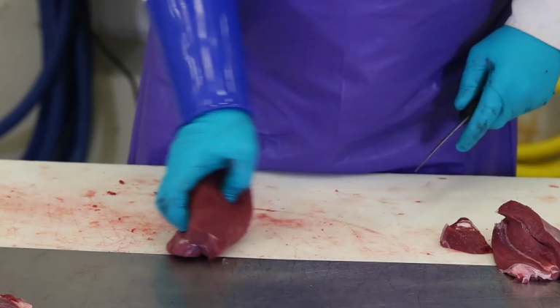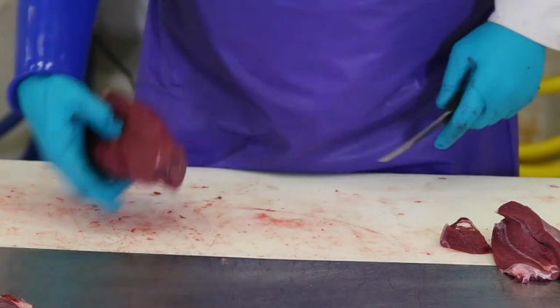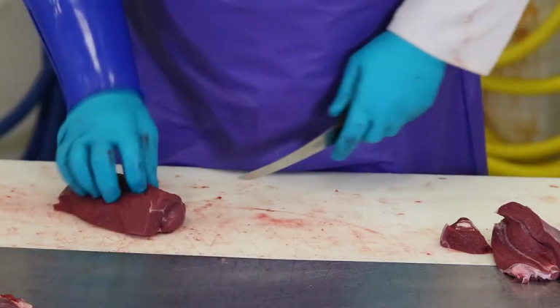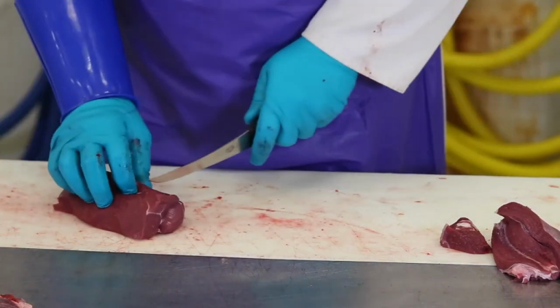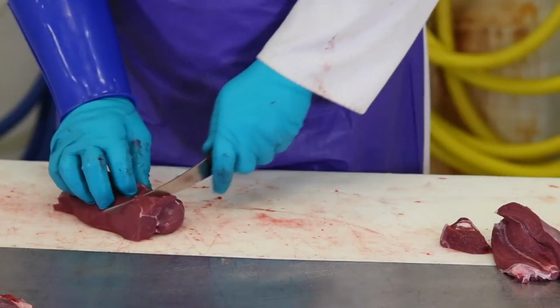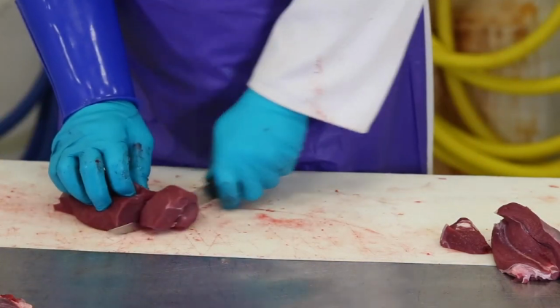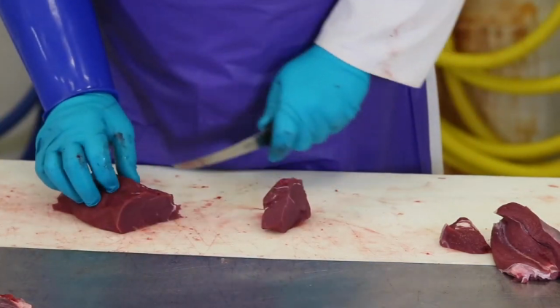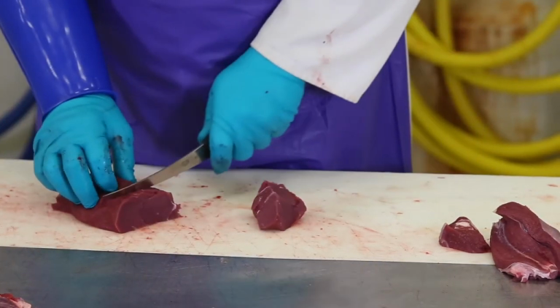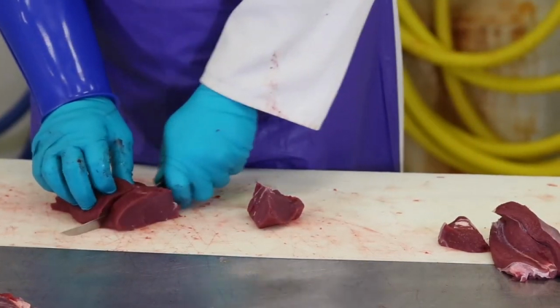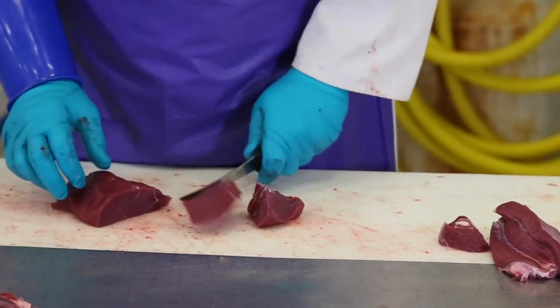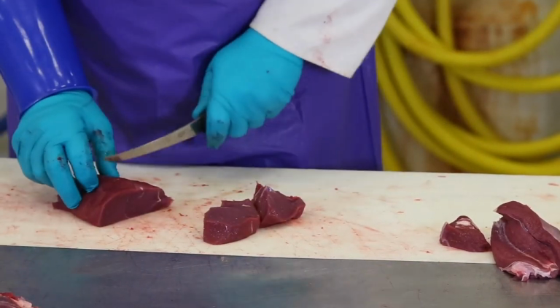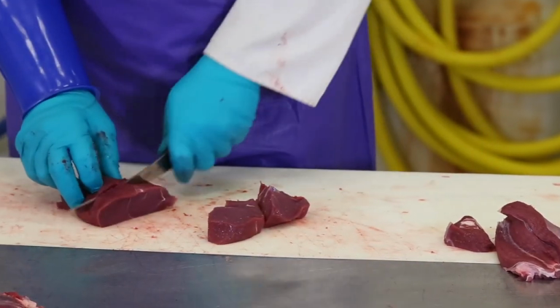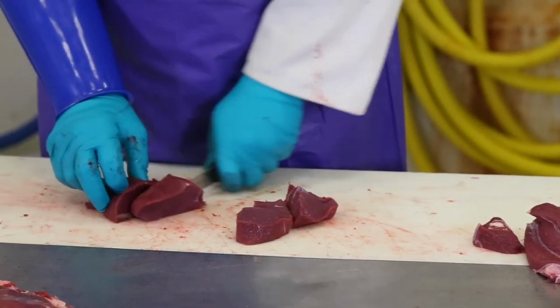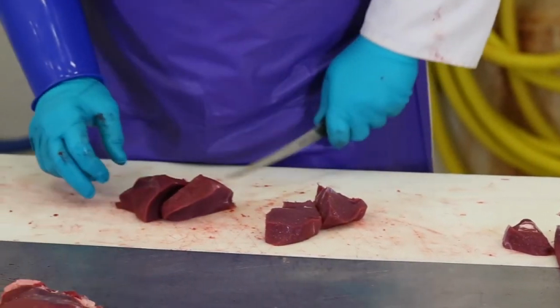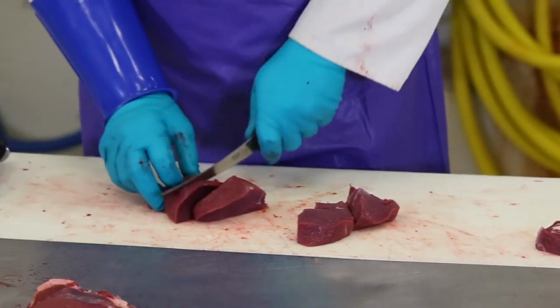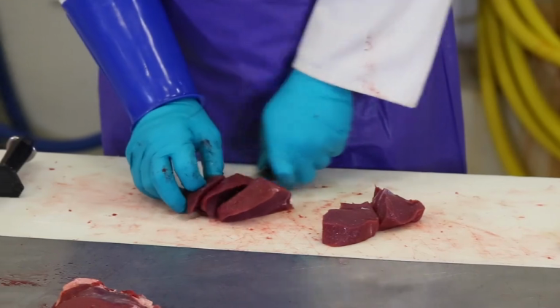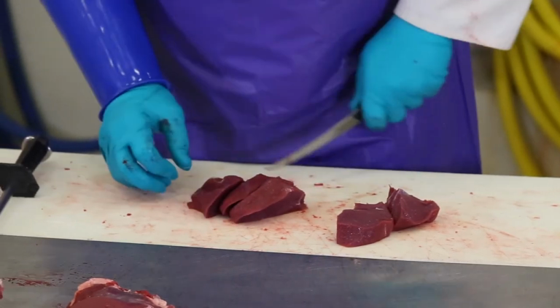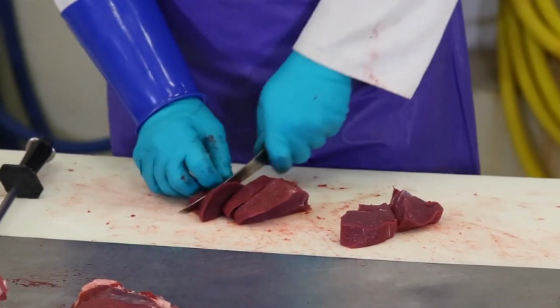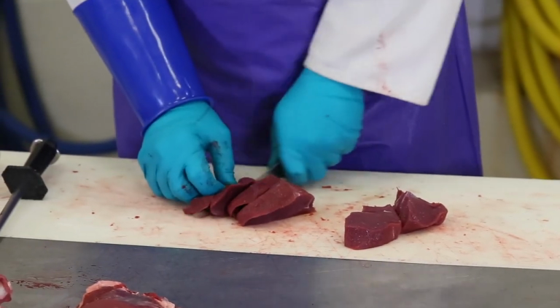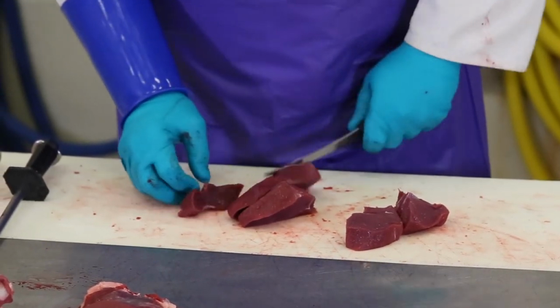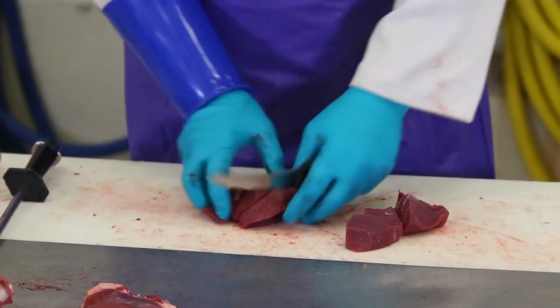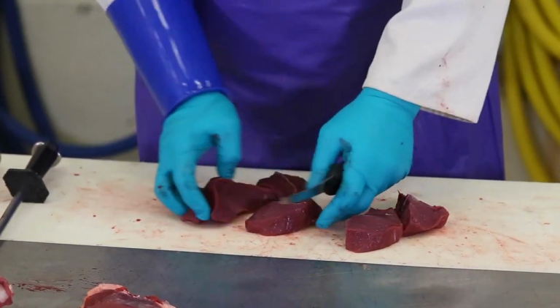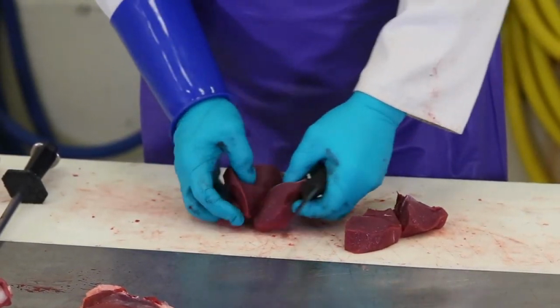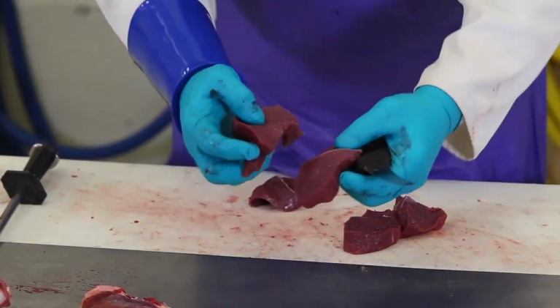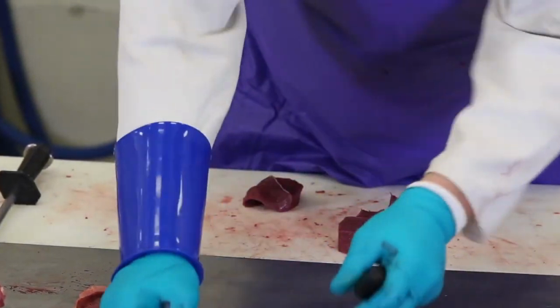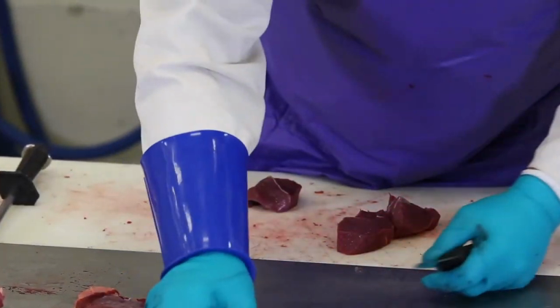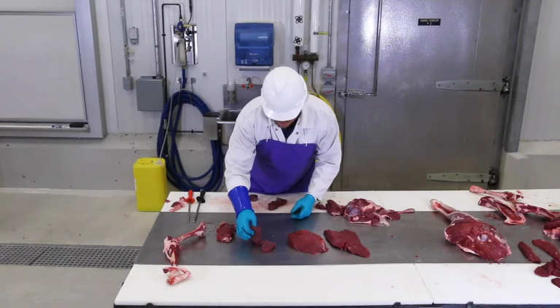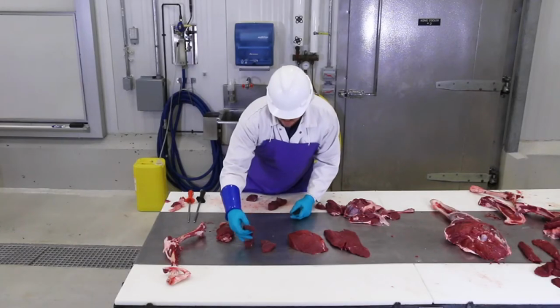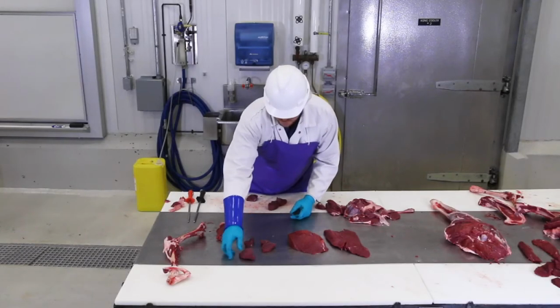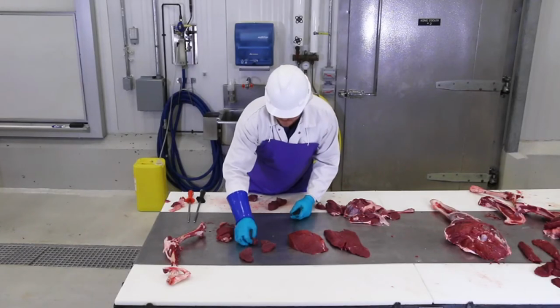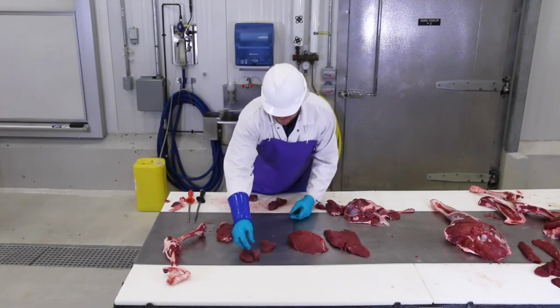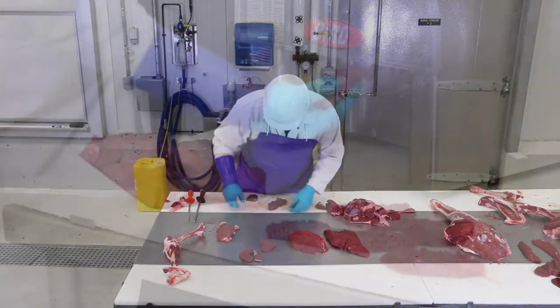When slicing meat for steaks, be sure to find and cut across the grain of the muscle. If you cut with the grain, the meat will be tough. Cube steak should be cut about three-quarters of an inch thick and then run through a cuber.